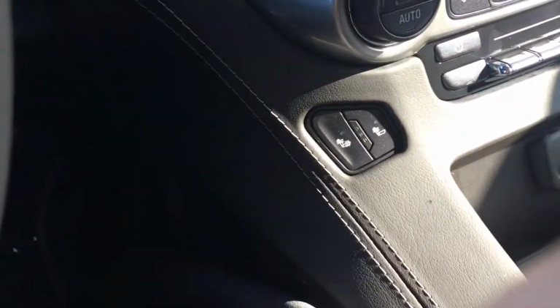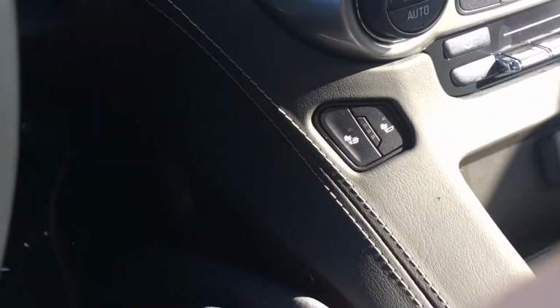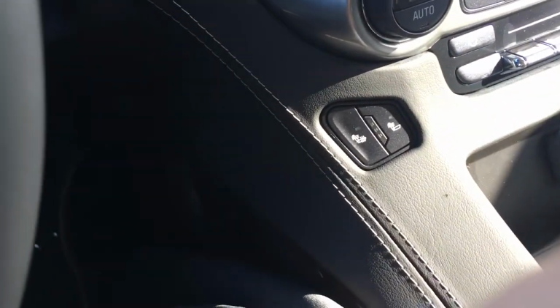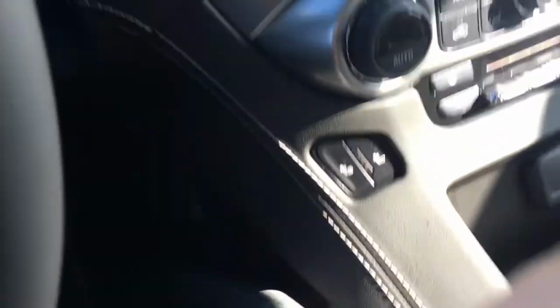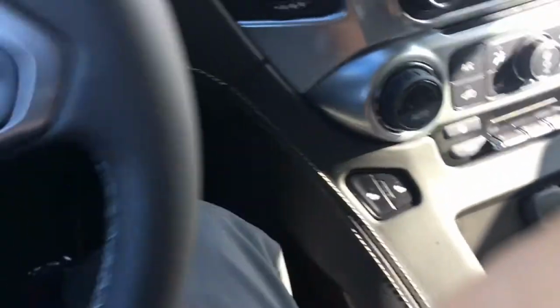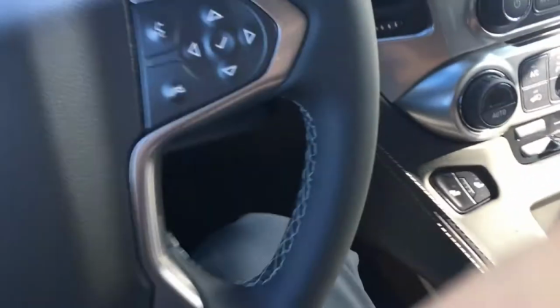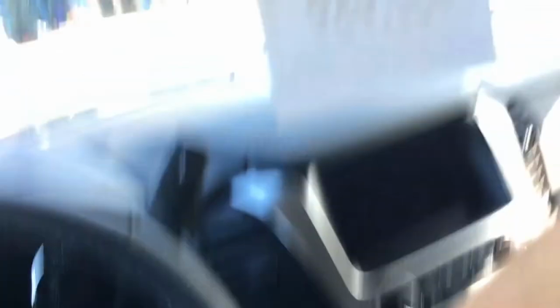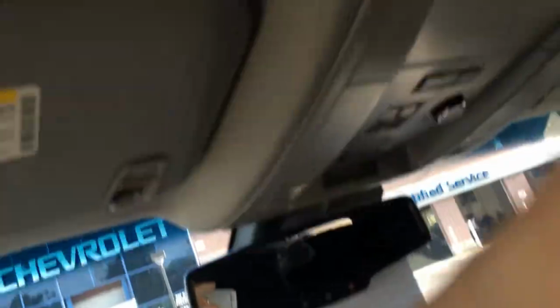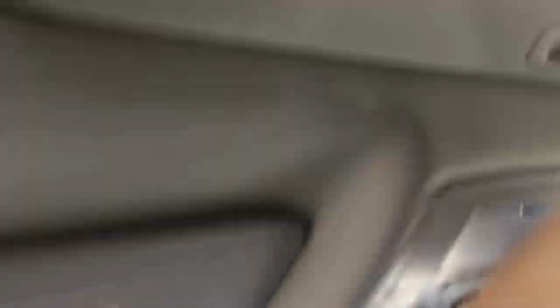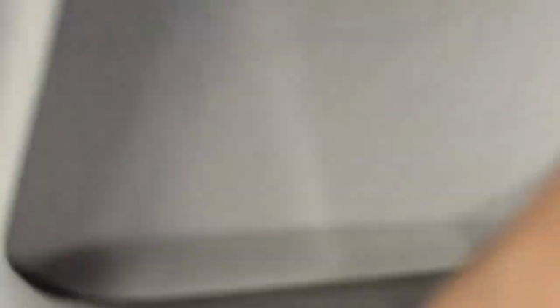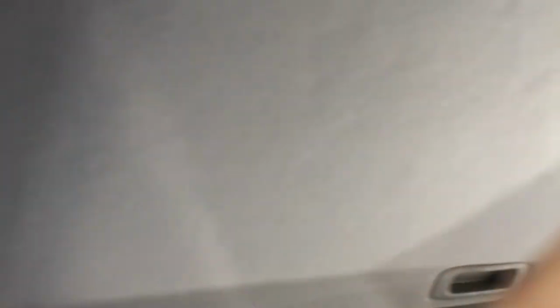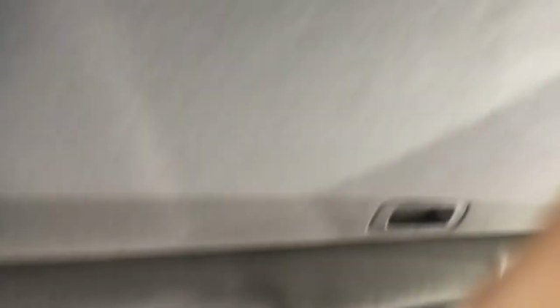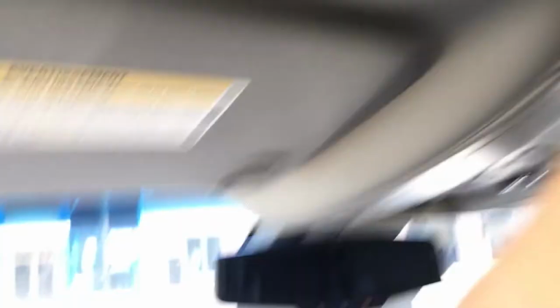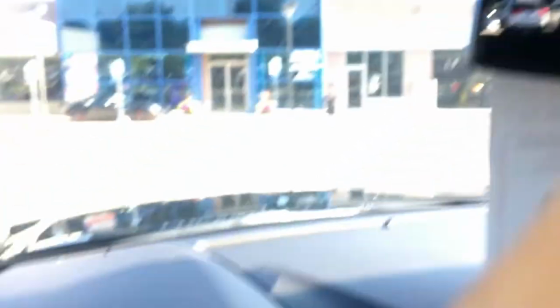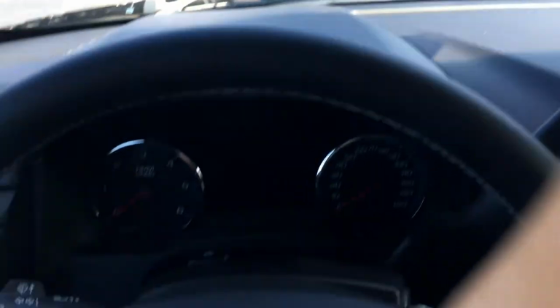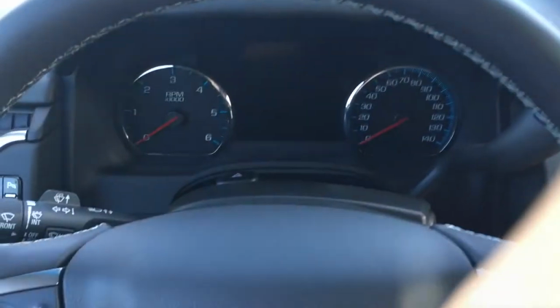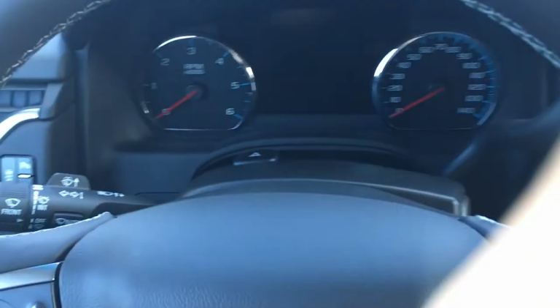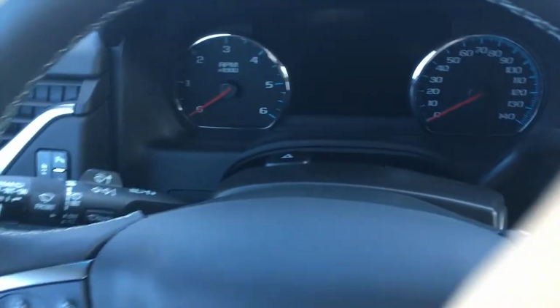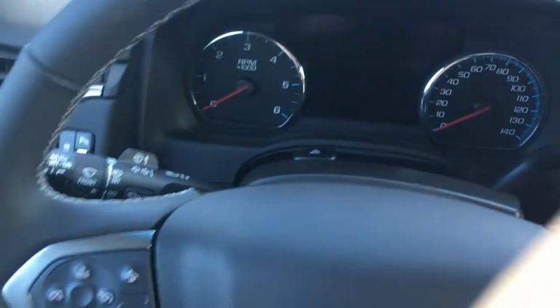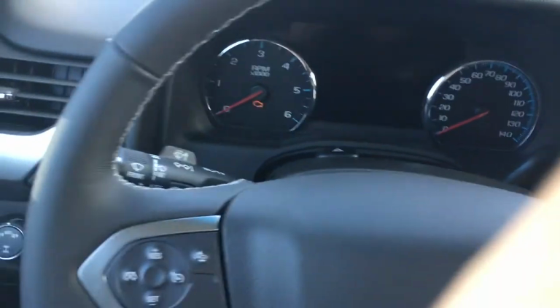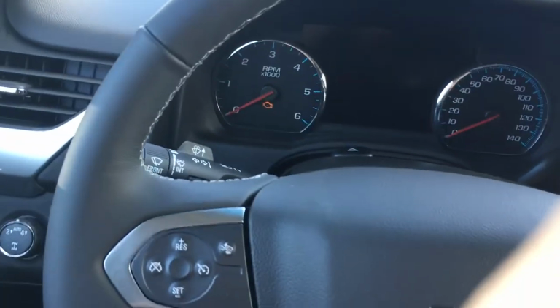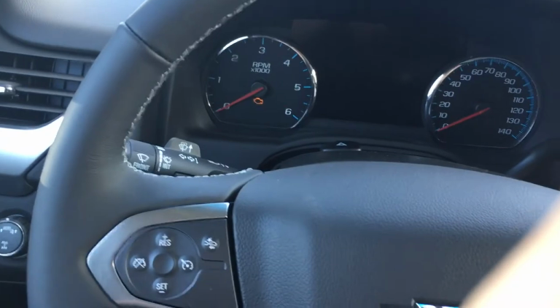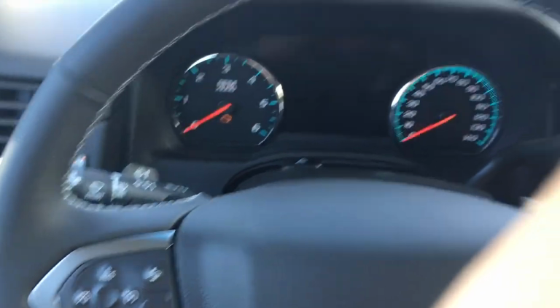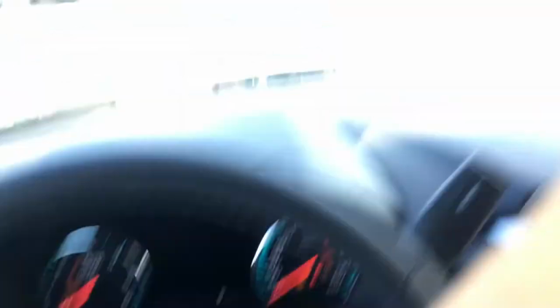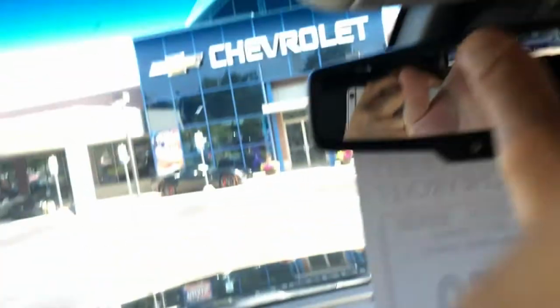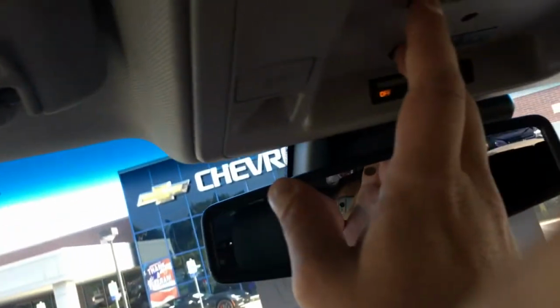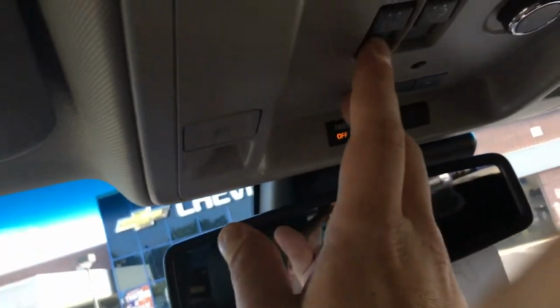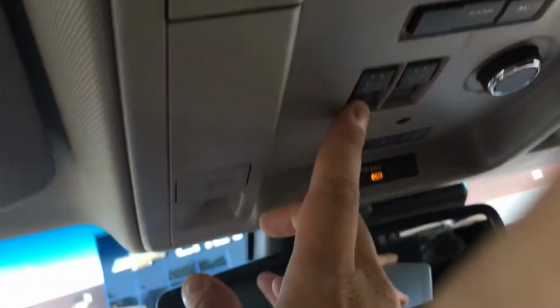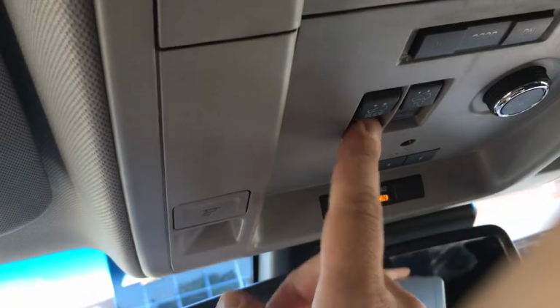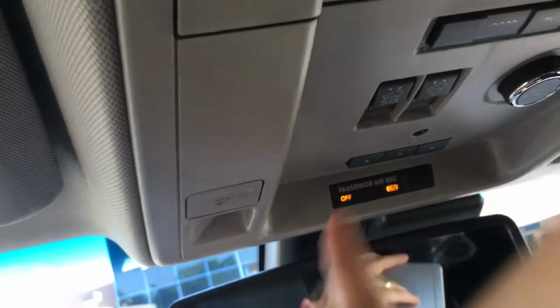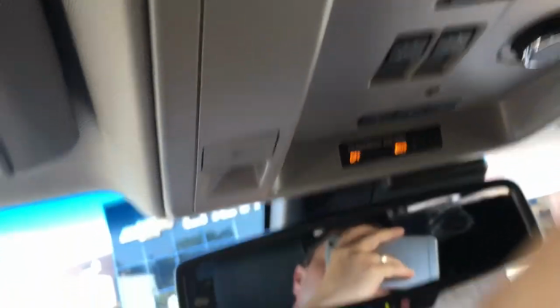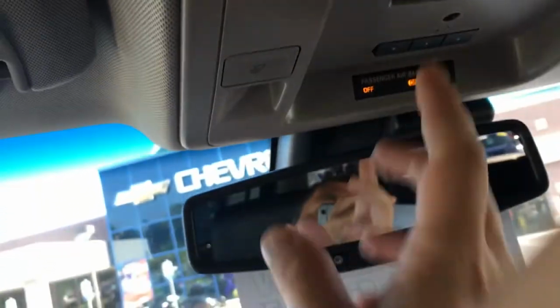Has your heated seats and your power sunroof. Just push the button here to open it.